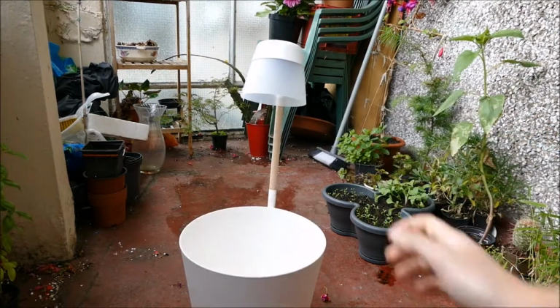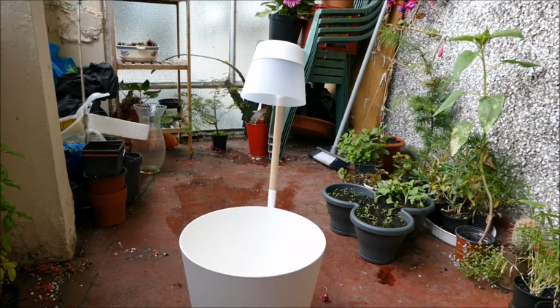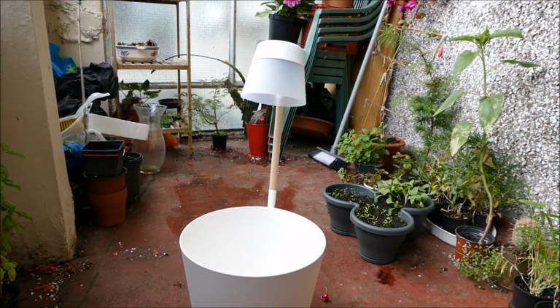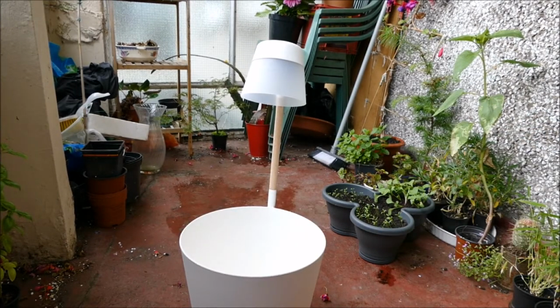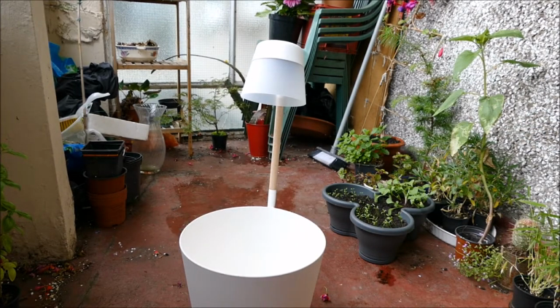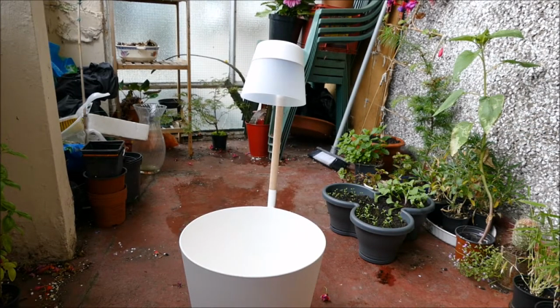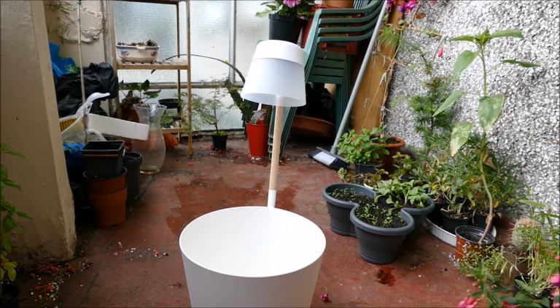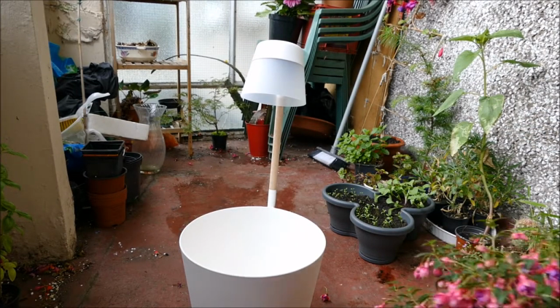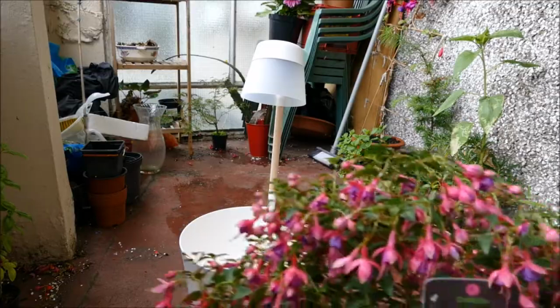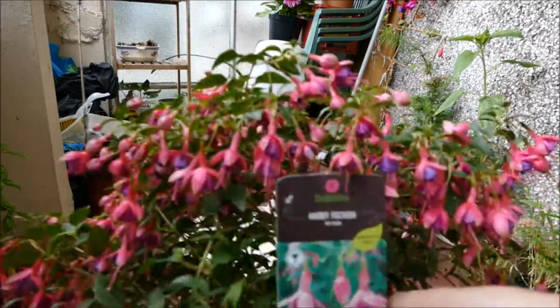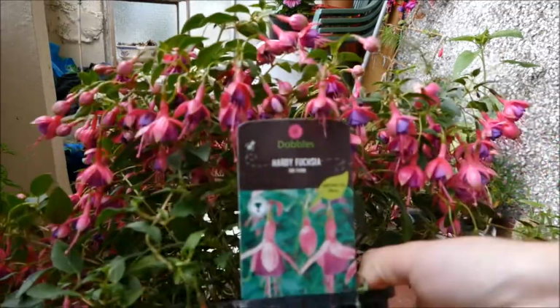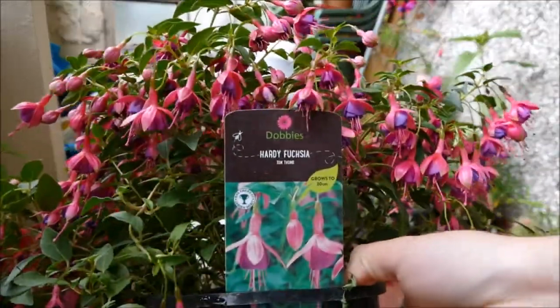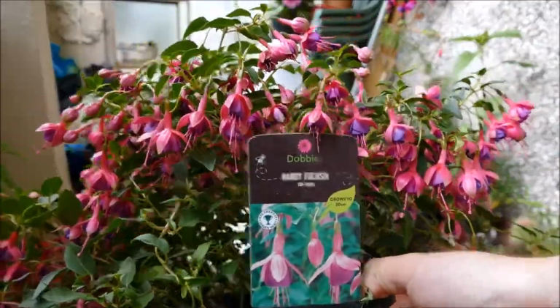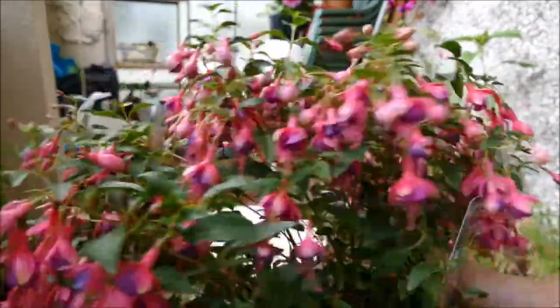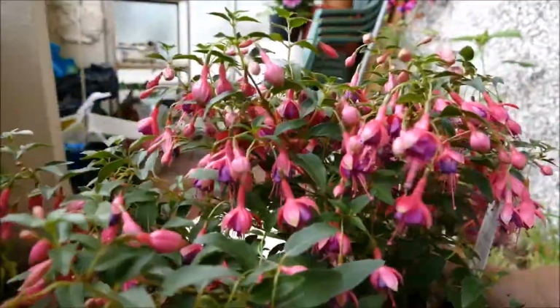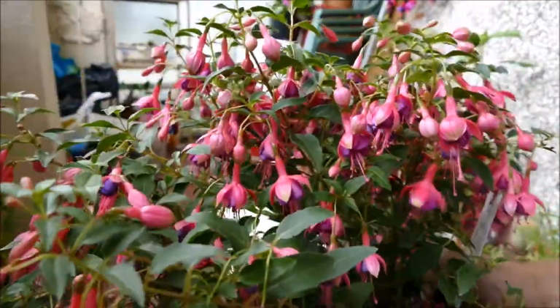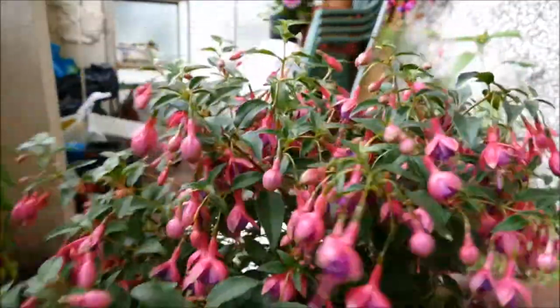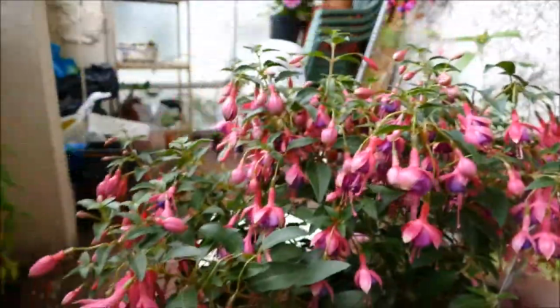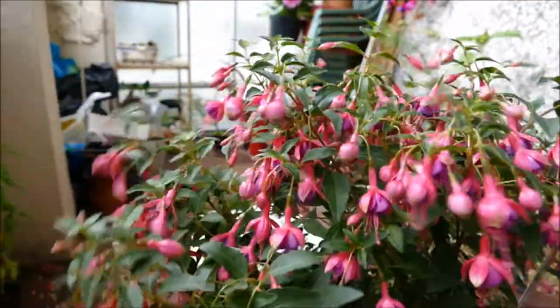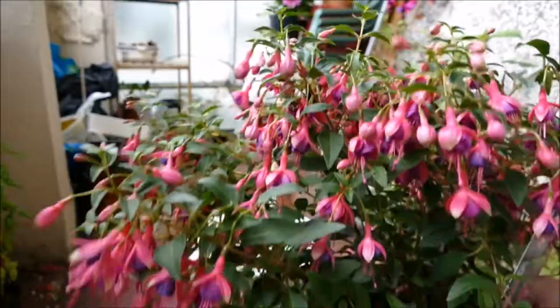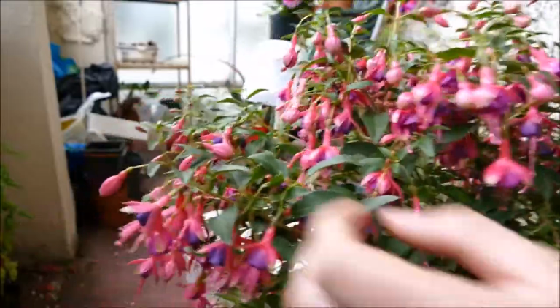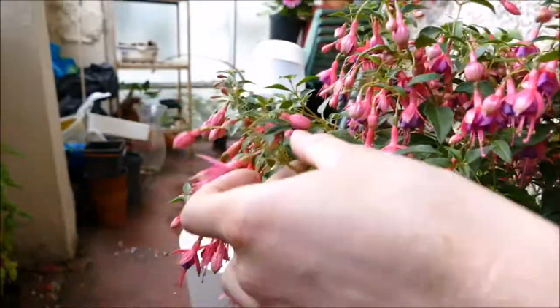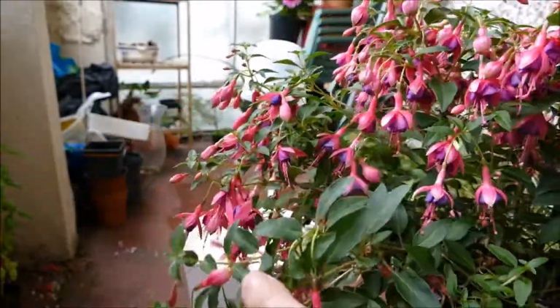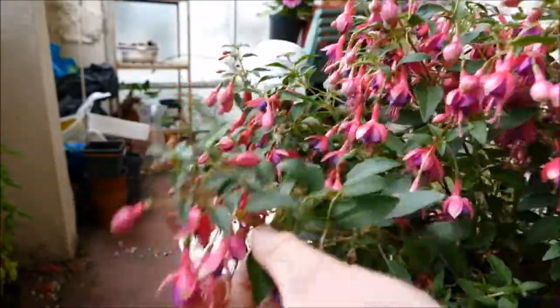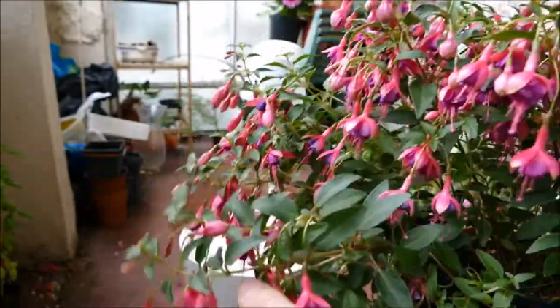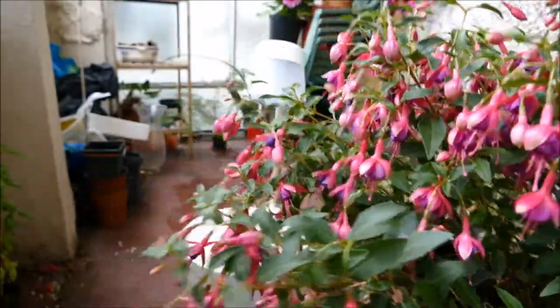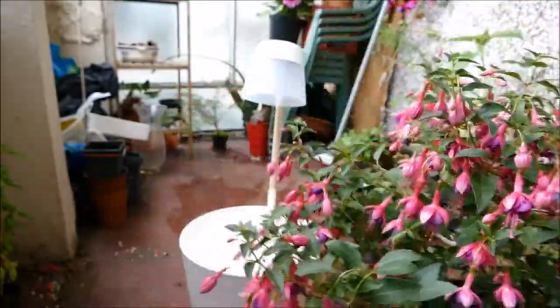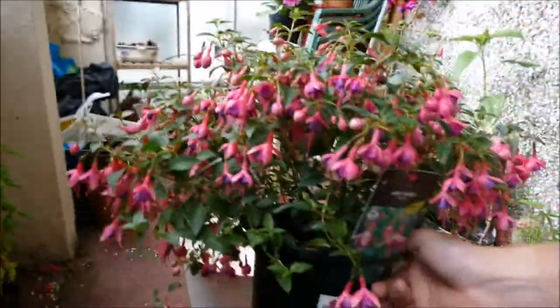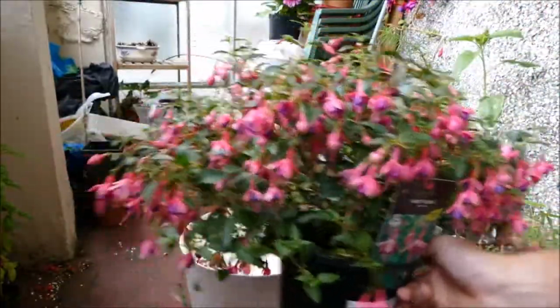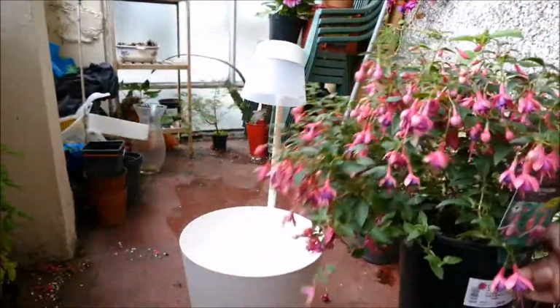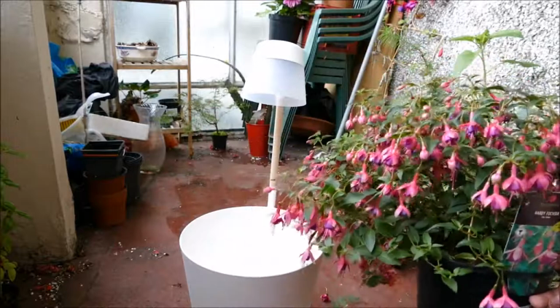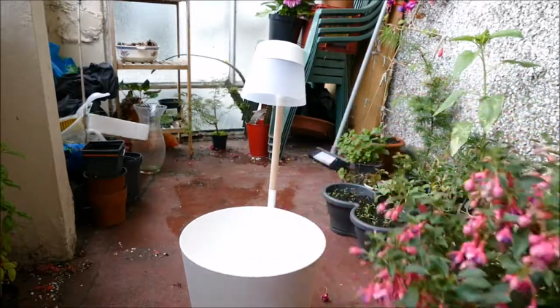The plant I've chosen is a dwarf fuchsia — the variety is Tom Thumb. This should do quite well. This is the type you trail over the edges, and as you can see it's already started to trail. I think that's about the right kind of size of plant to put in here.